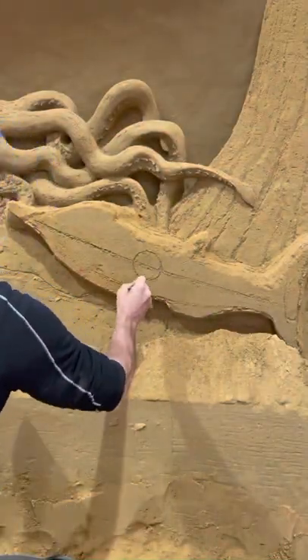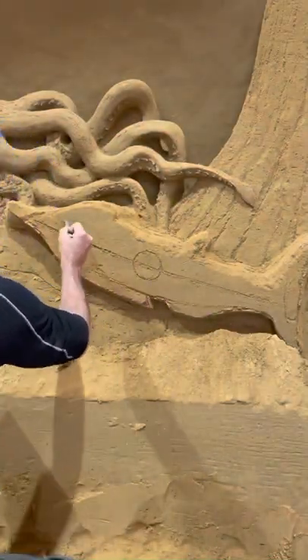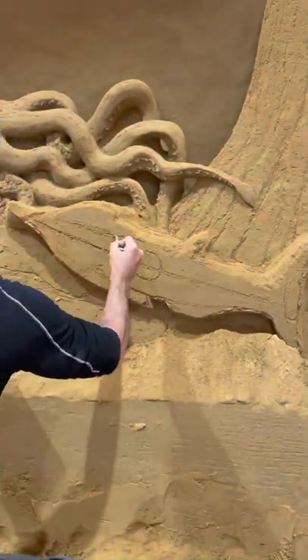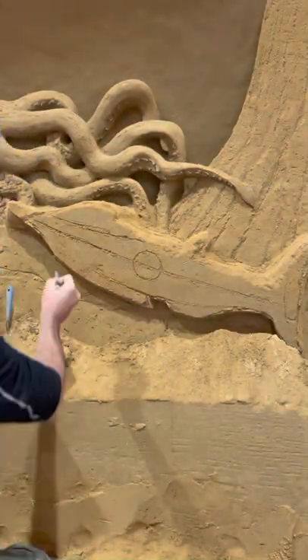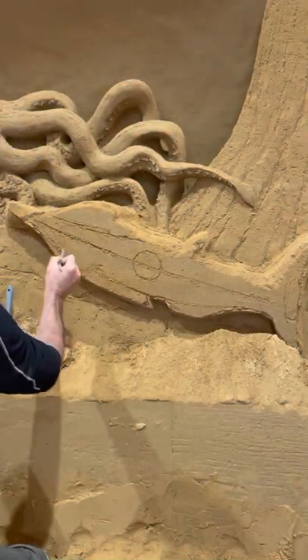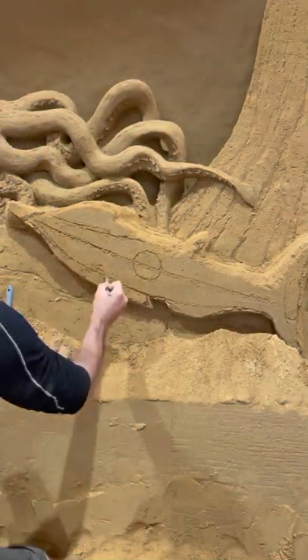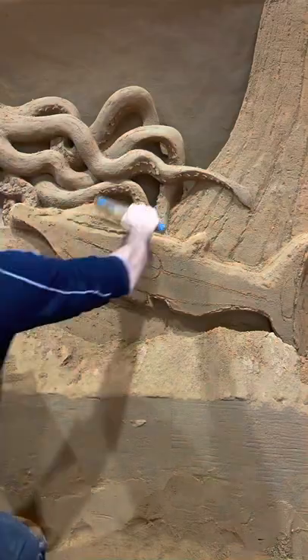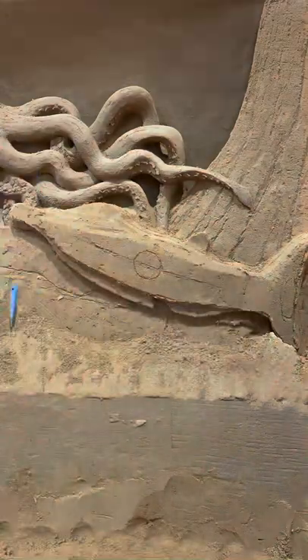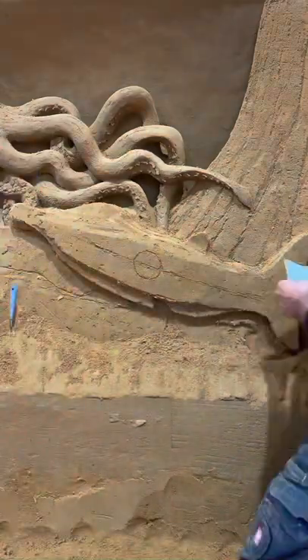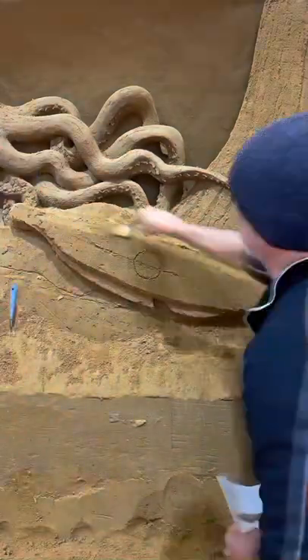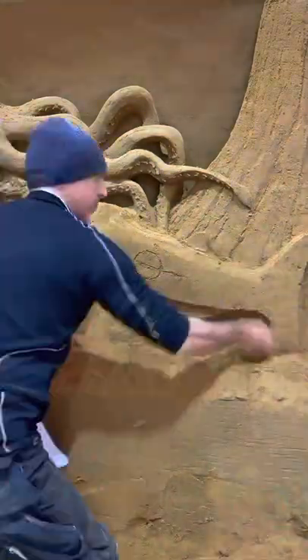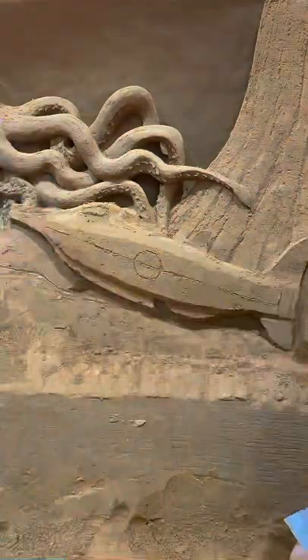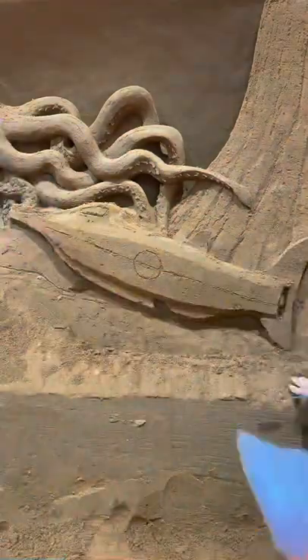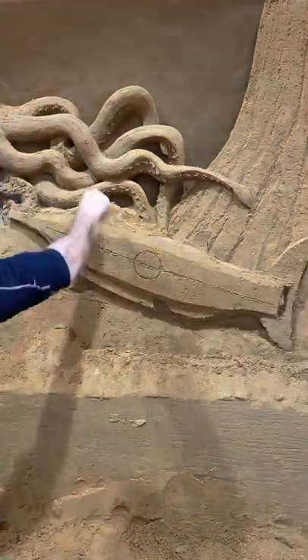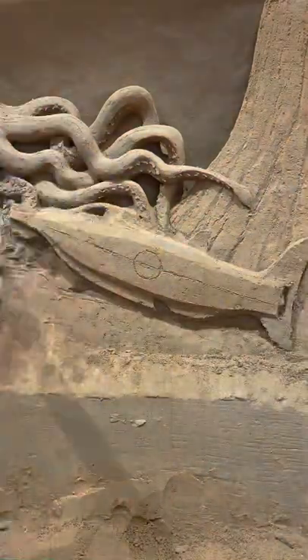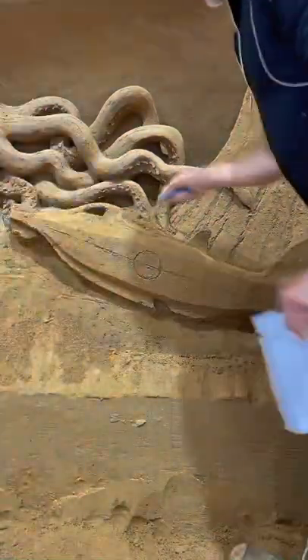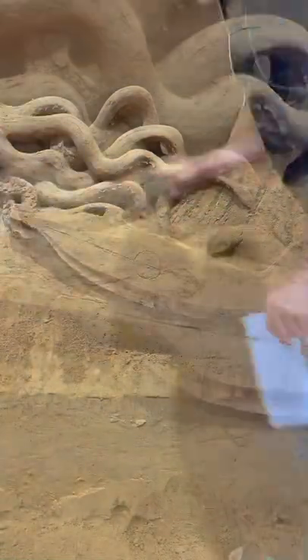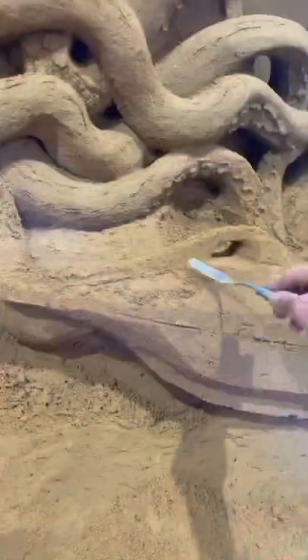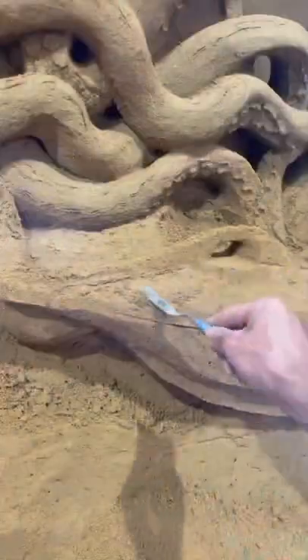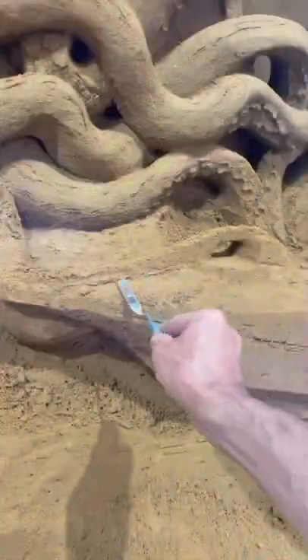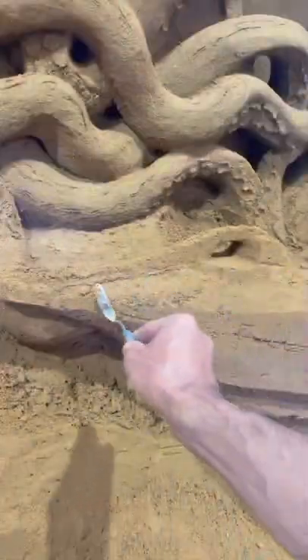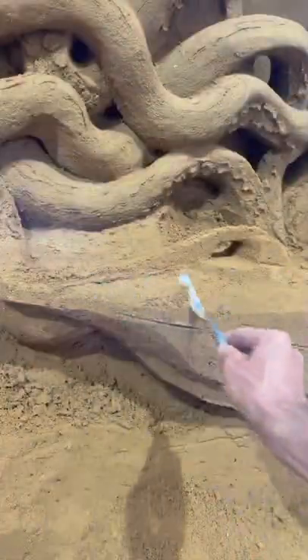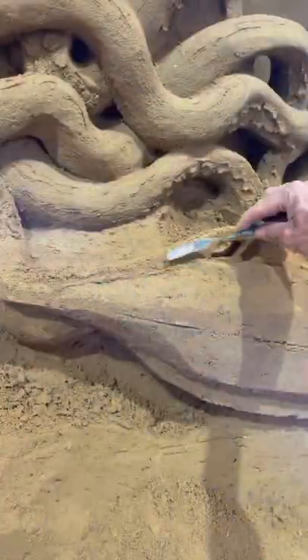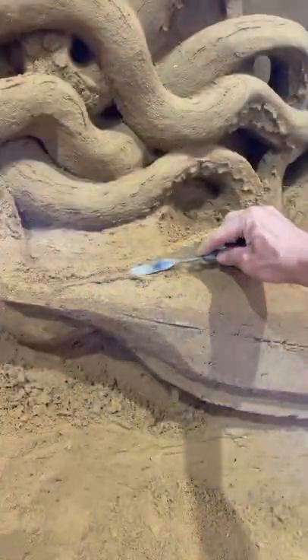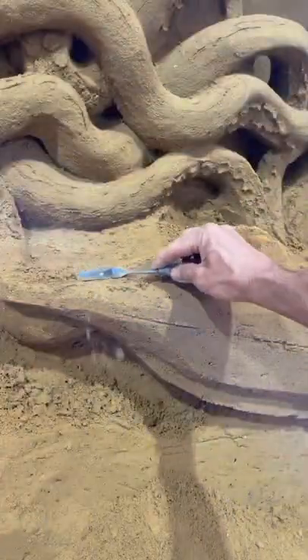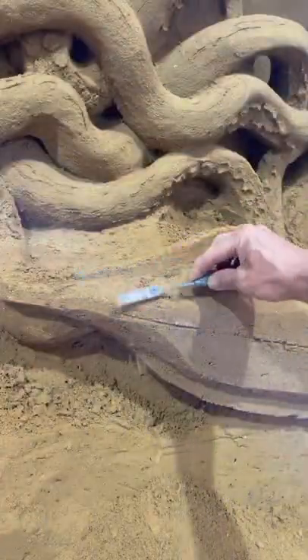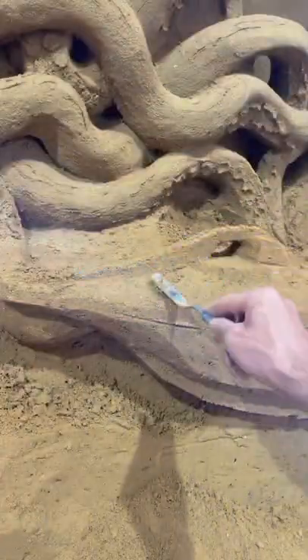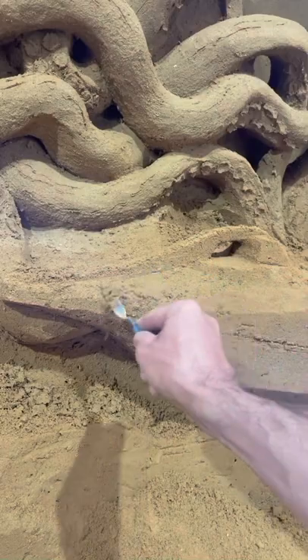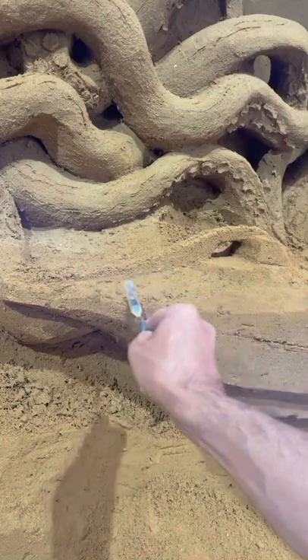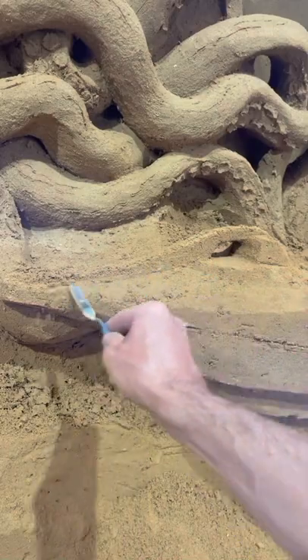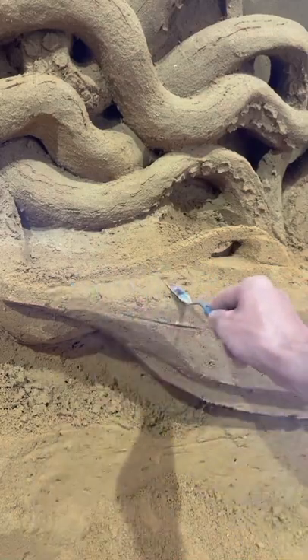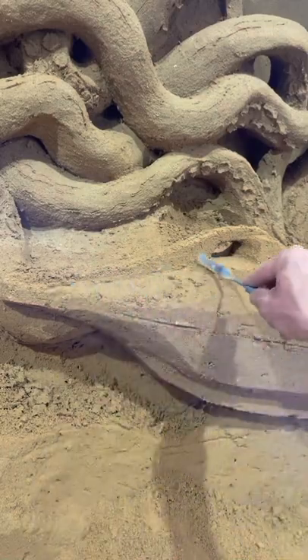With your mini spatula make the shape. Smooth everything. And with very wet sand add the decoration.